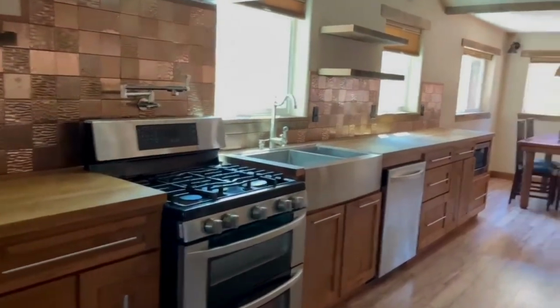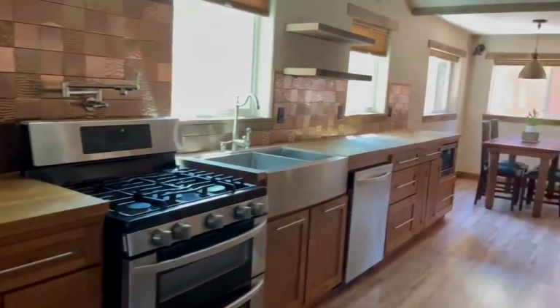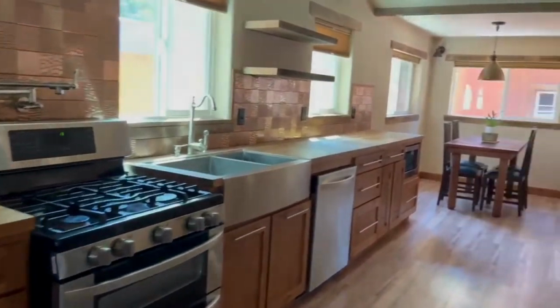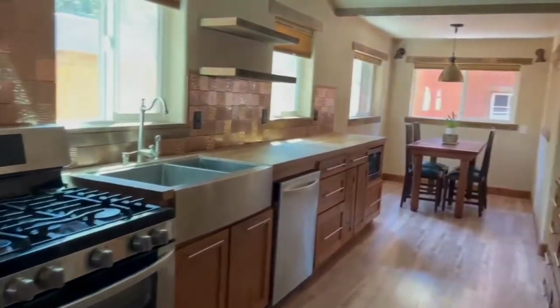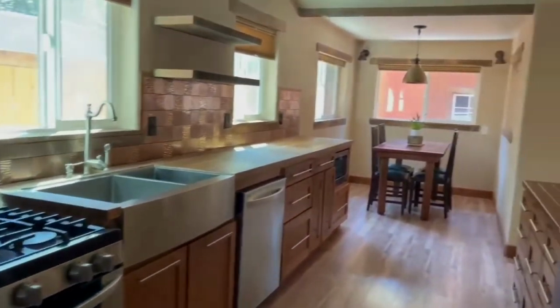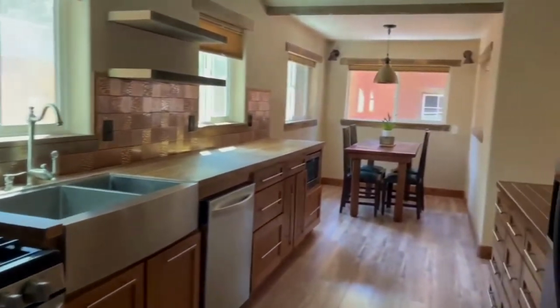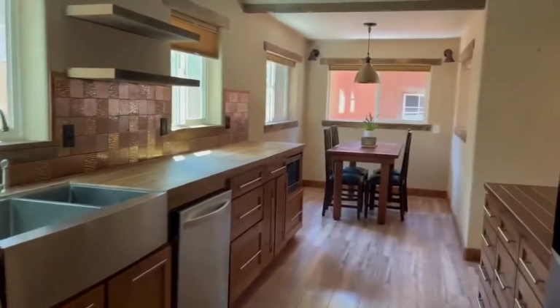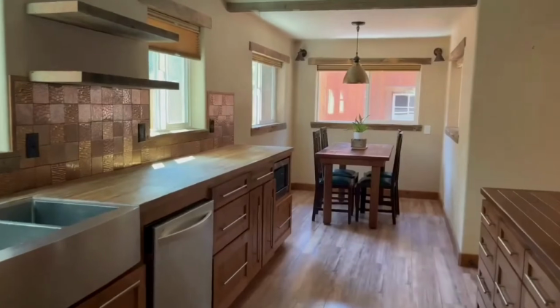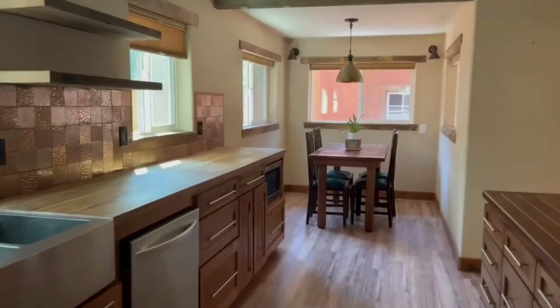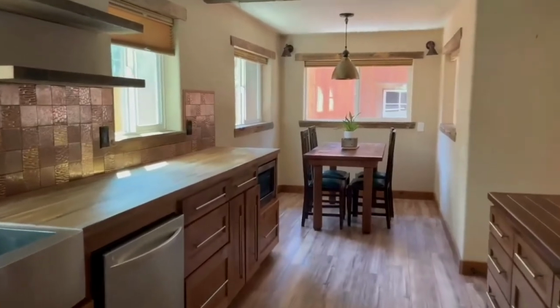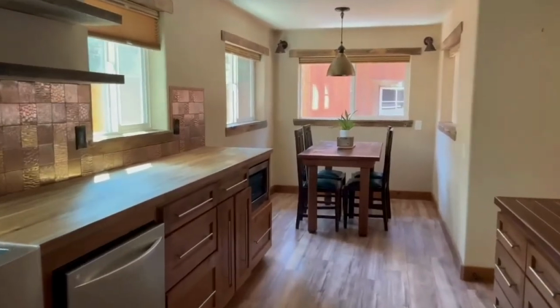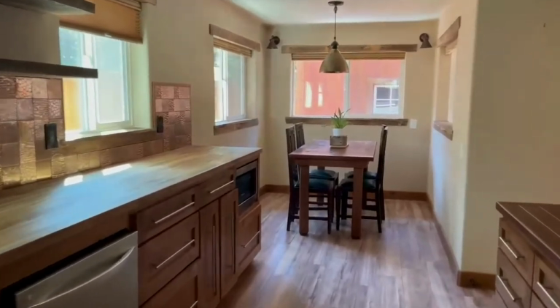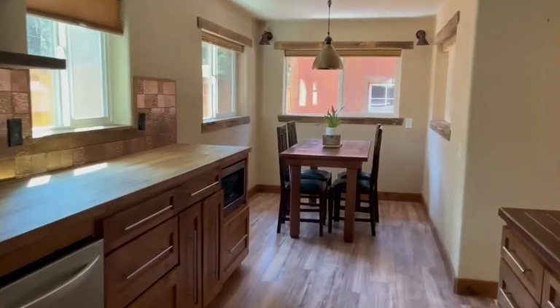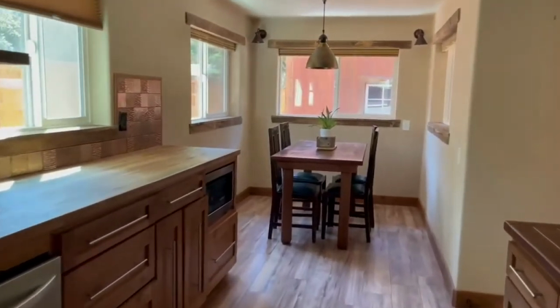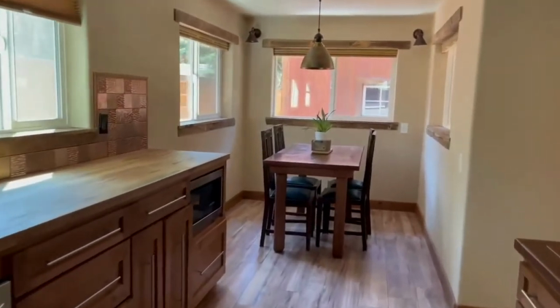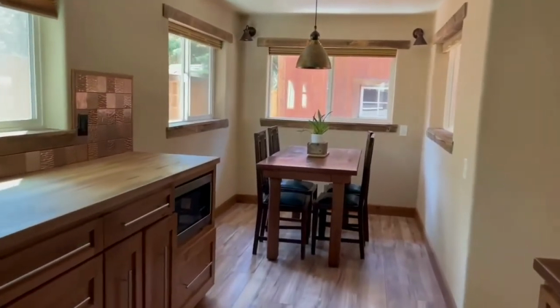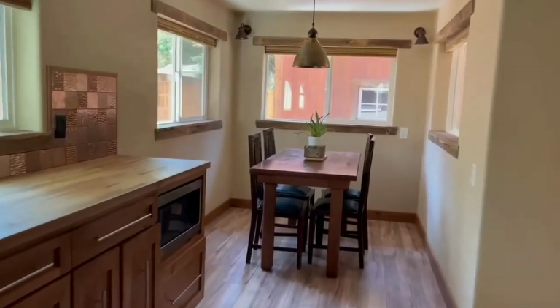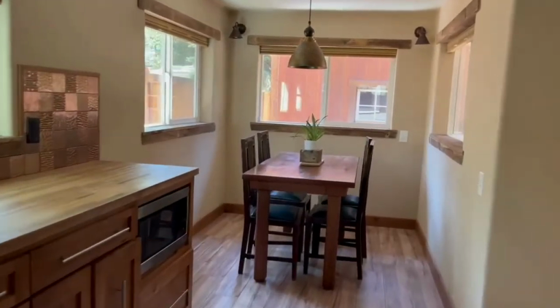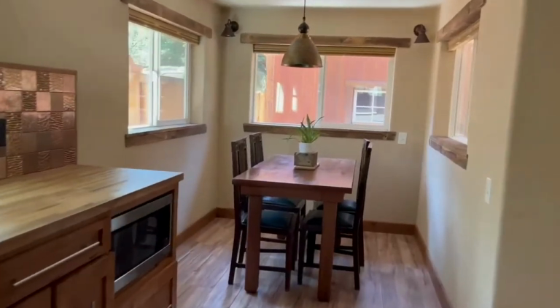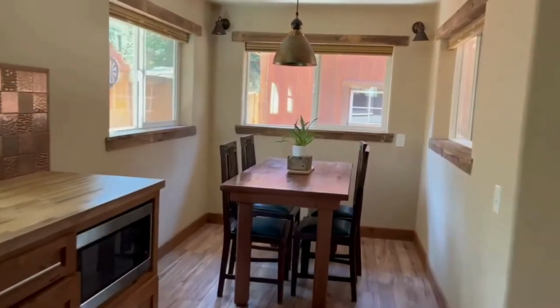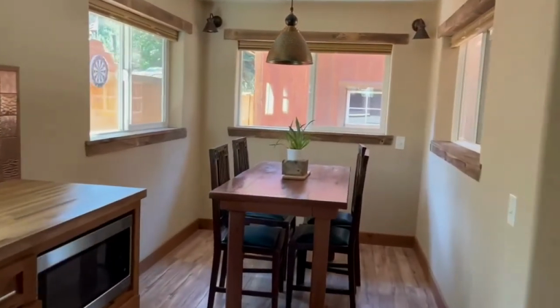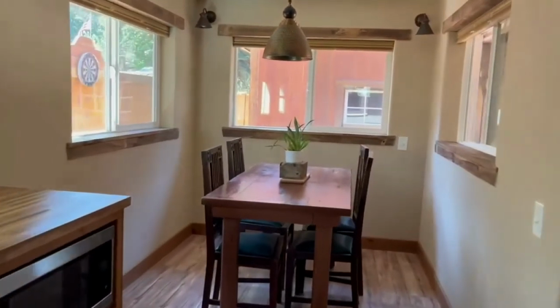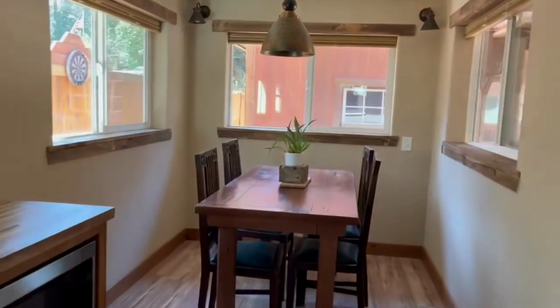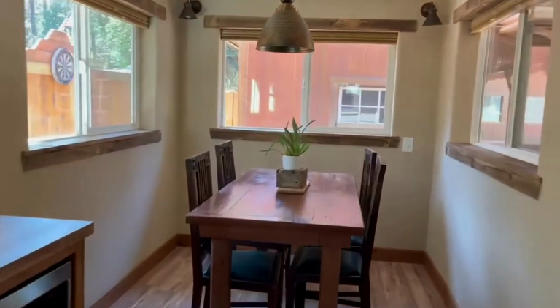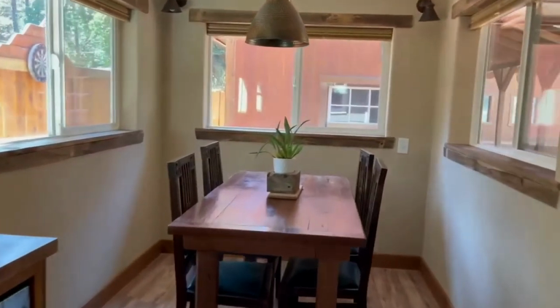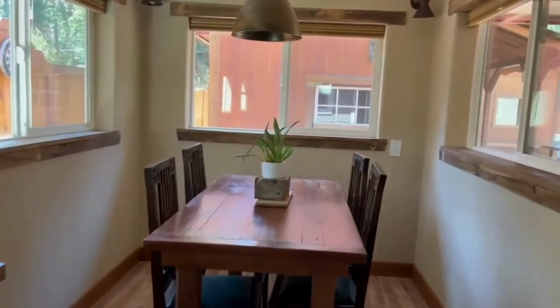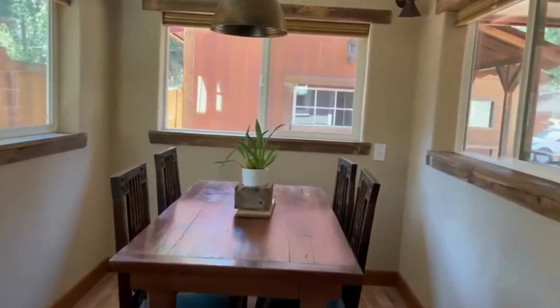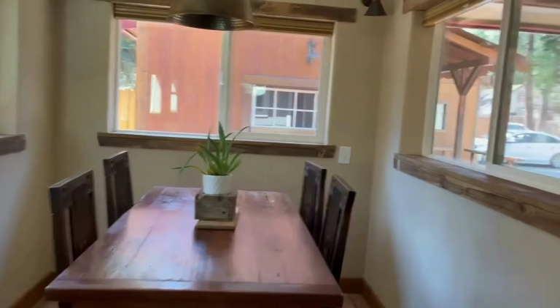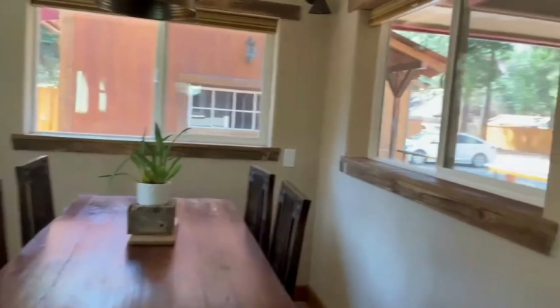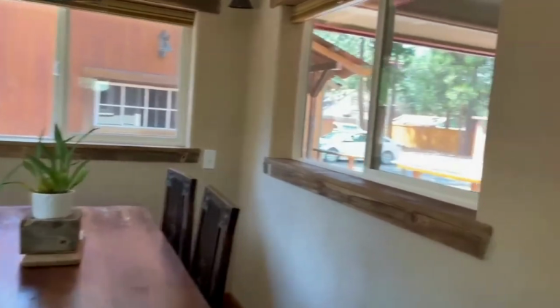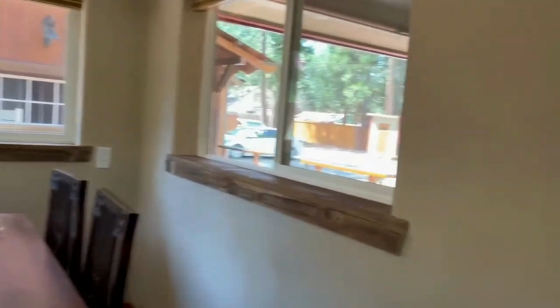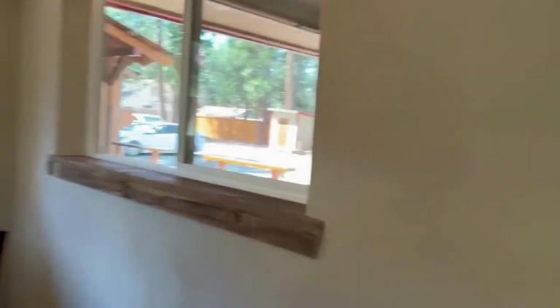What a beautiful home. The interior is well taken care of. The kitchen has copper backsplash, upgraded appliances, and beautiful wood accents throughout.